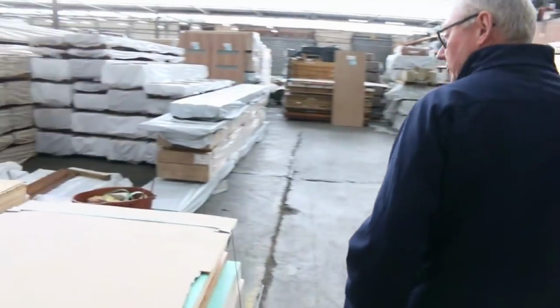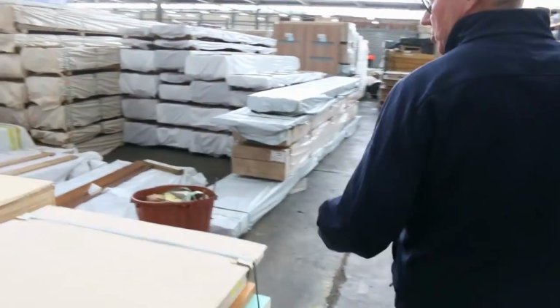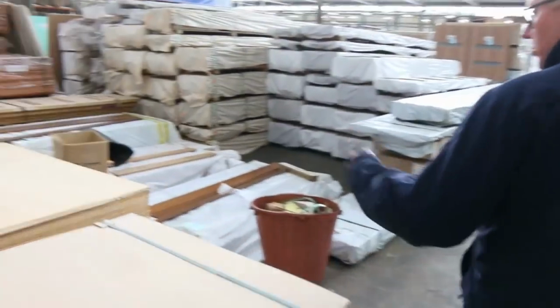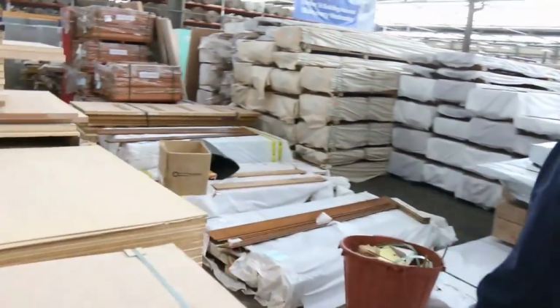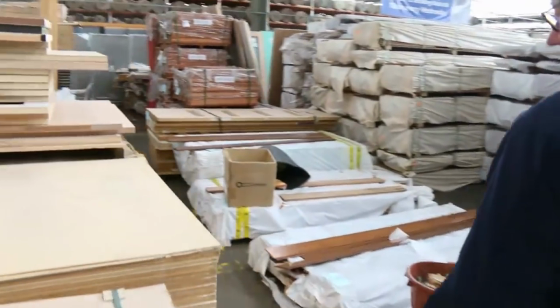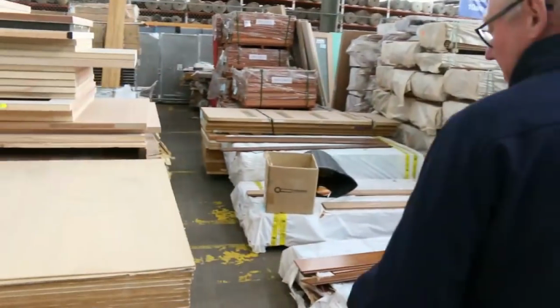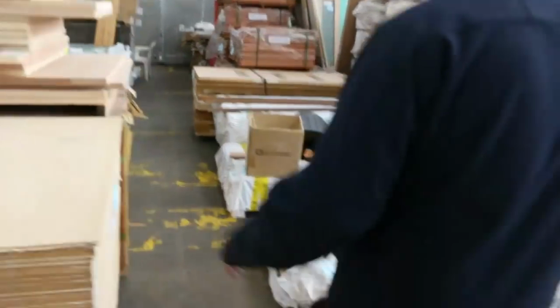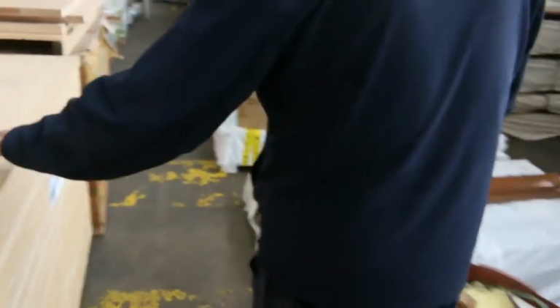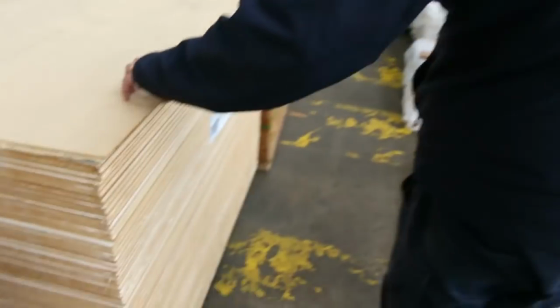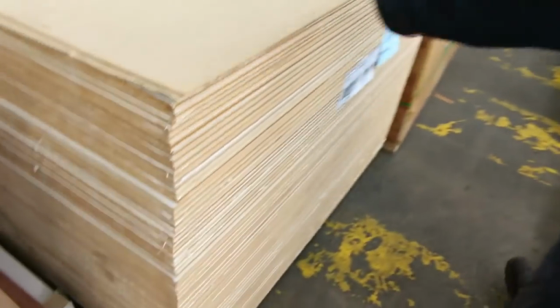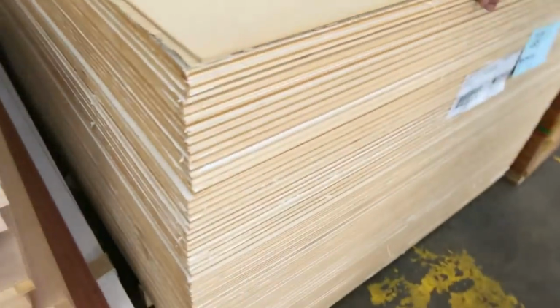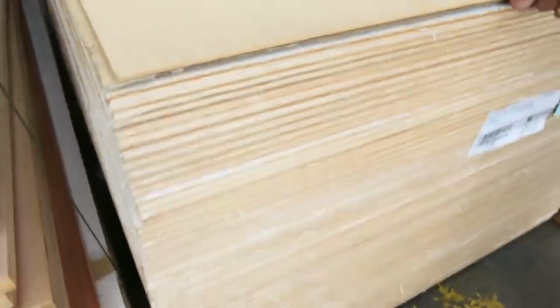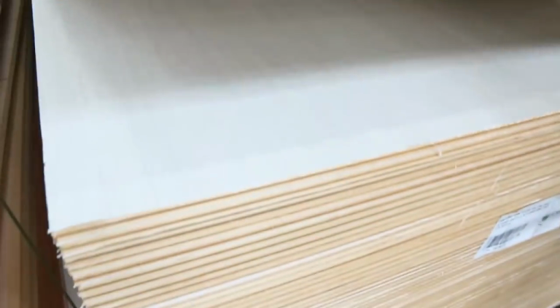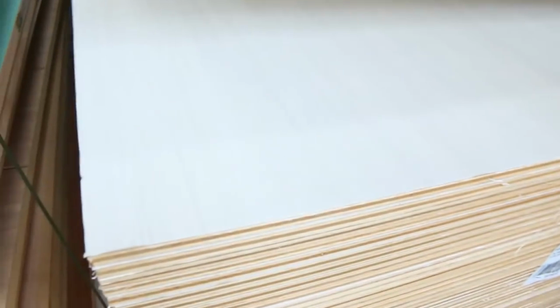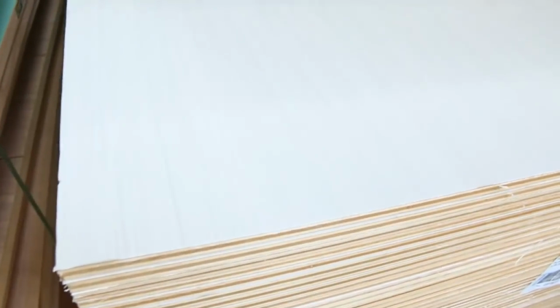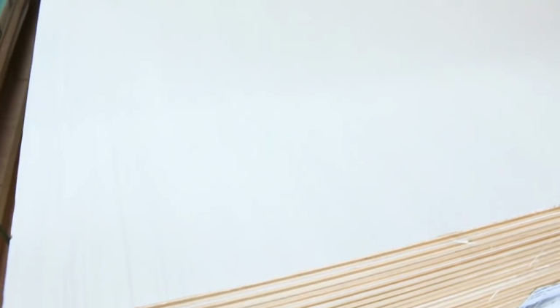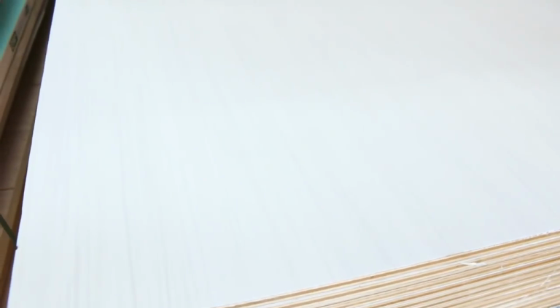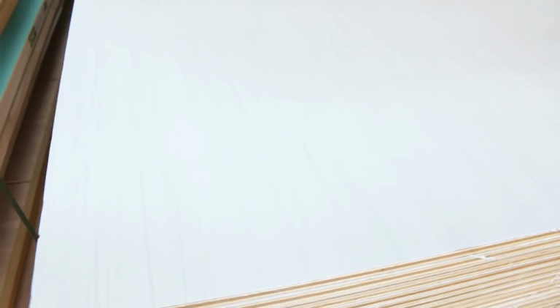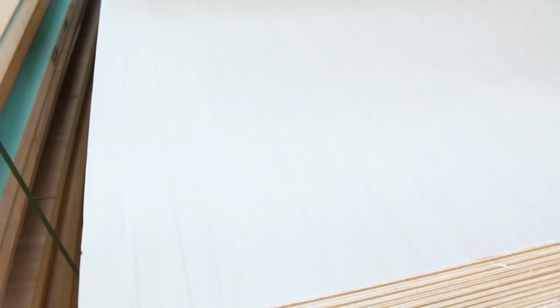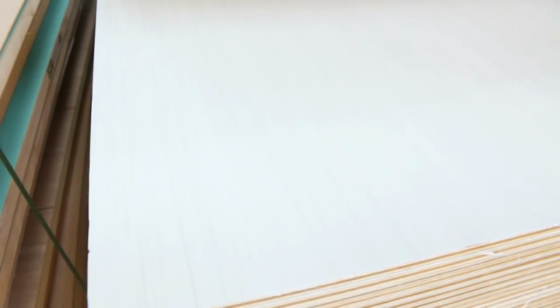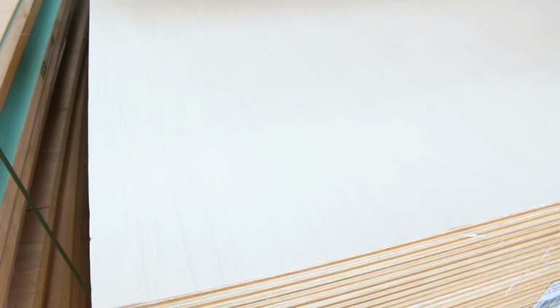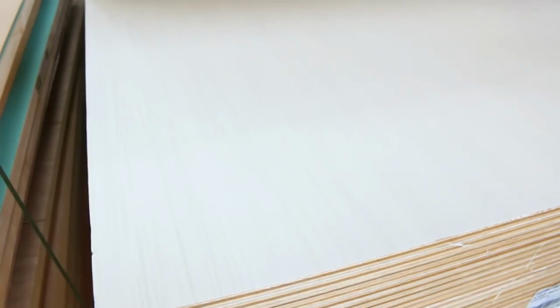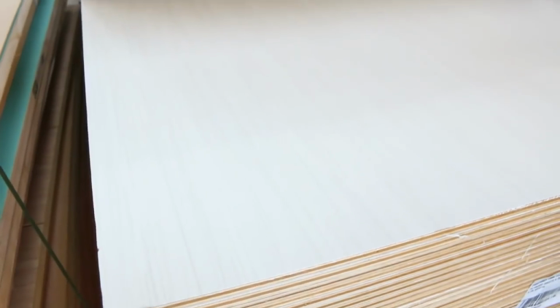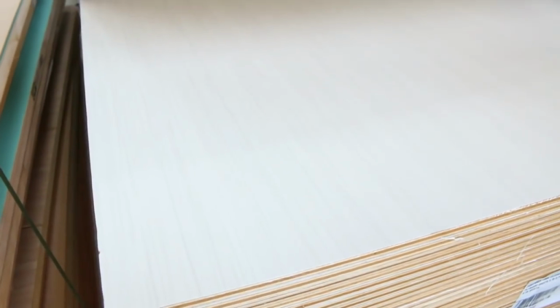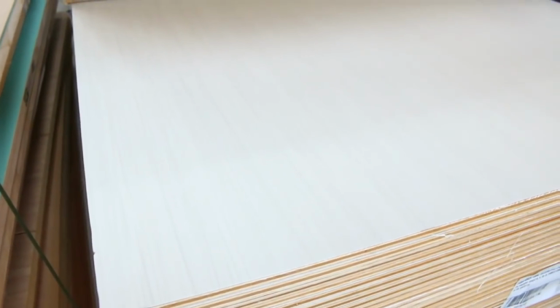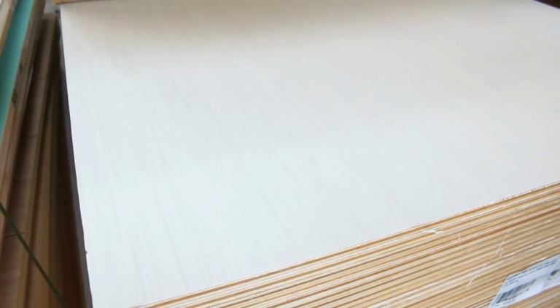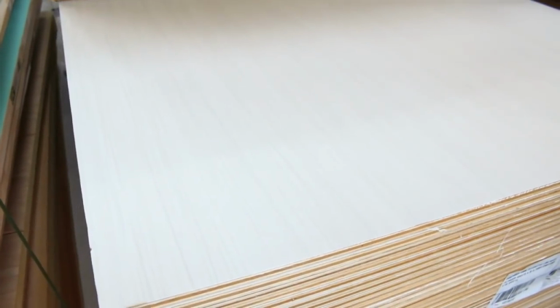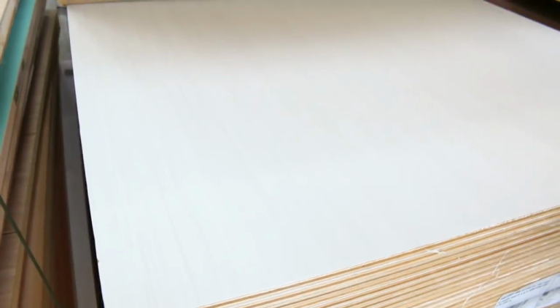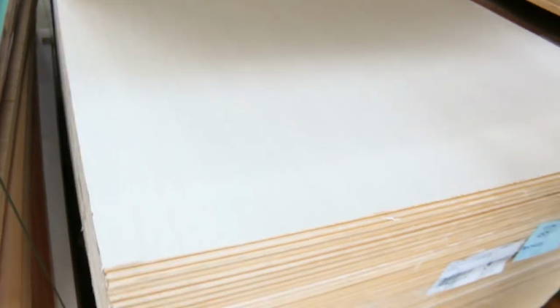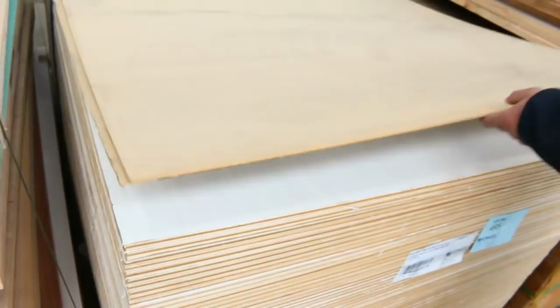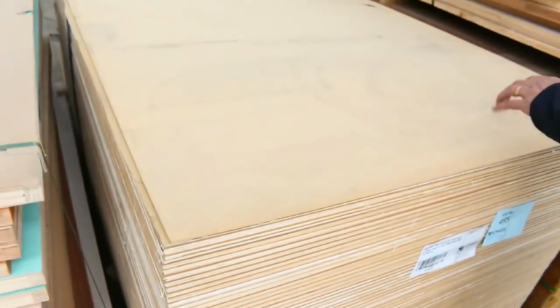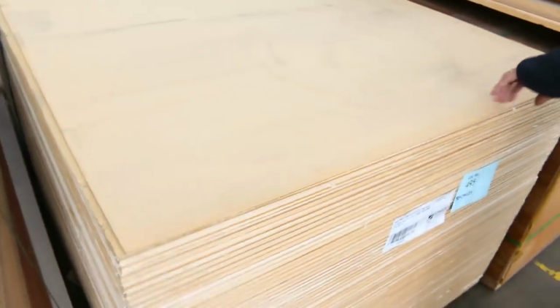Have a look at this — we've got a couple of packs of this plywood here. The decorative ply, 15mm, the lime wash. Beautiful looking stuff, absolutely magnificent. I've got two pallets of that — I'm sure that'll do really well.